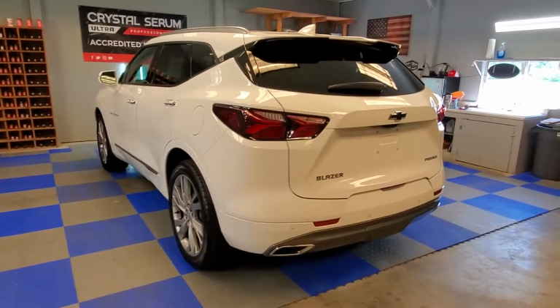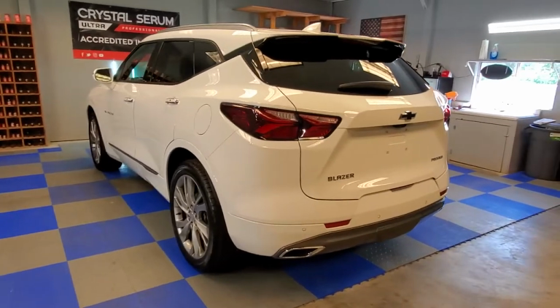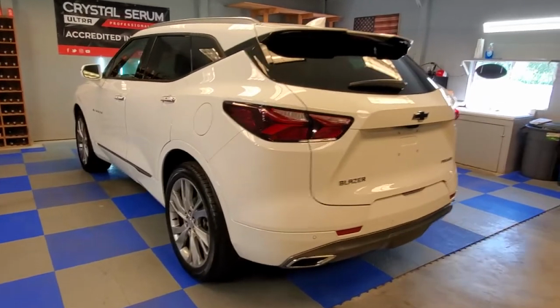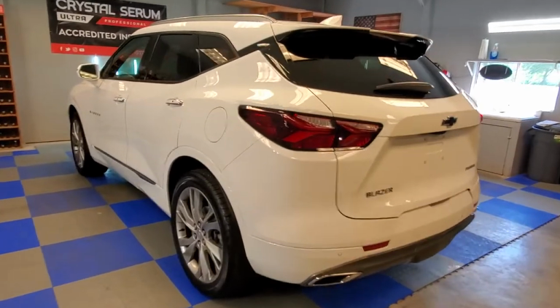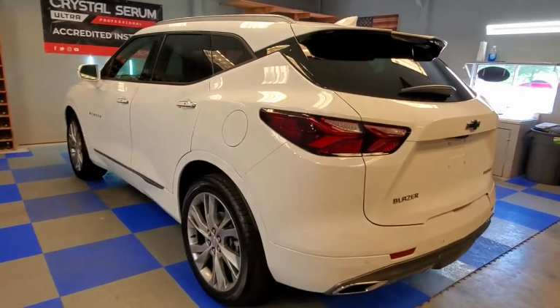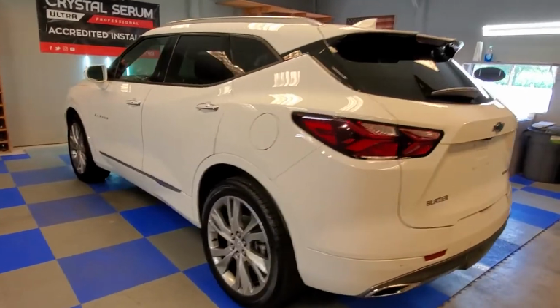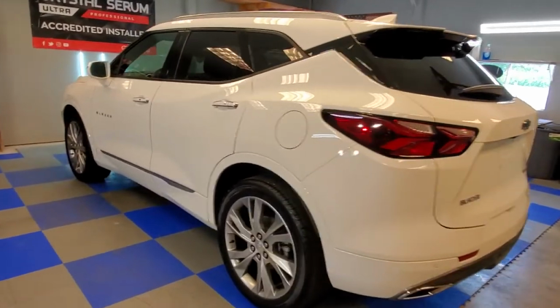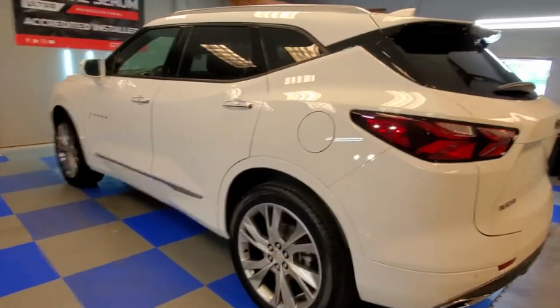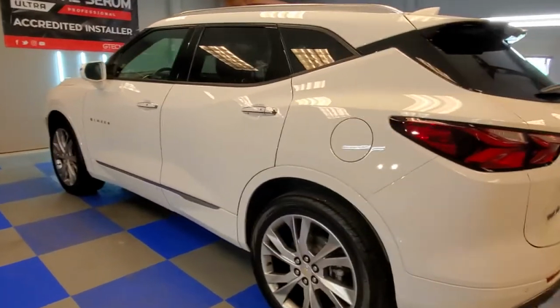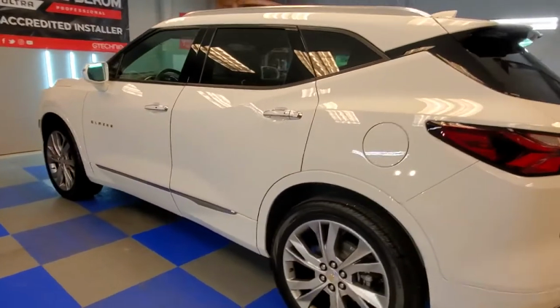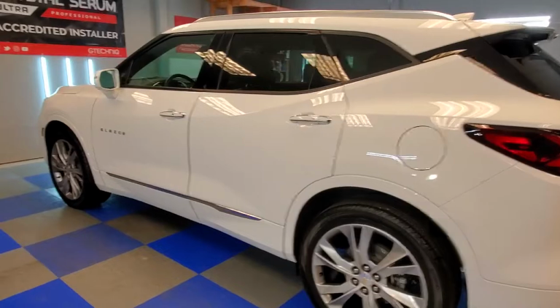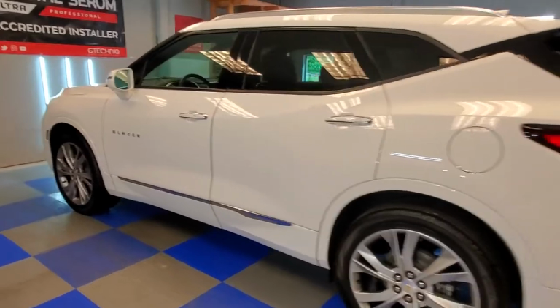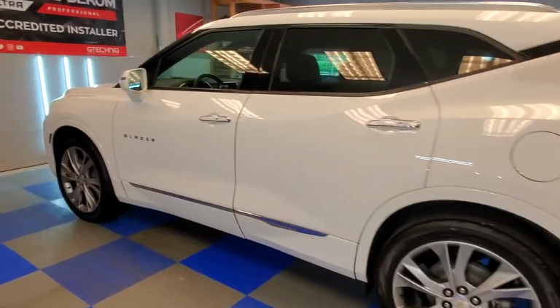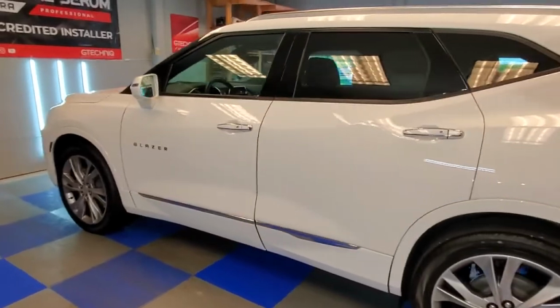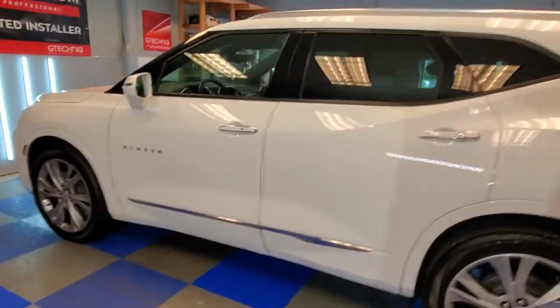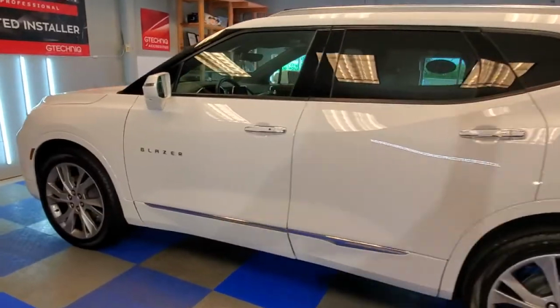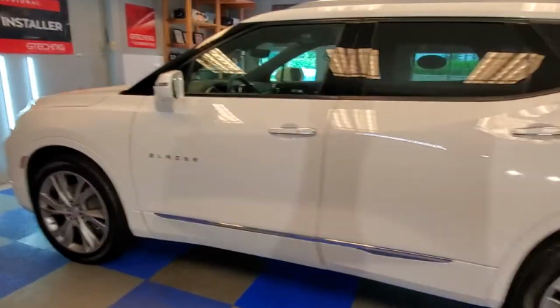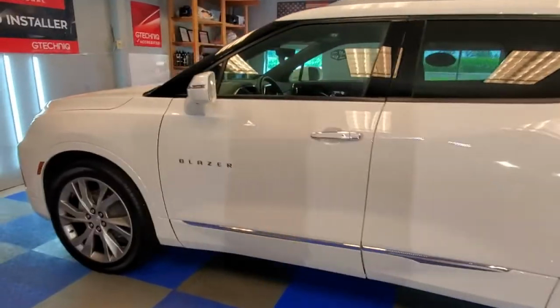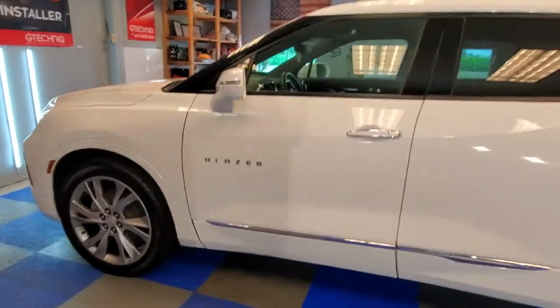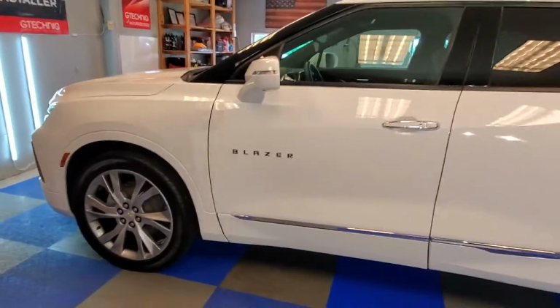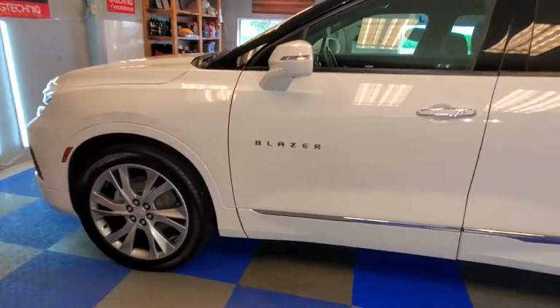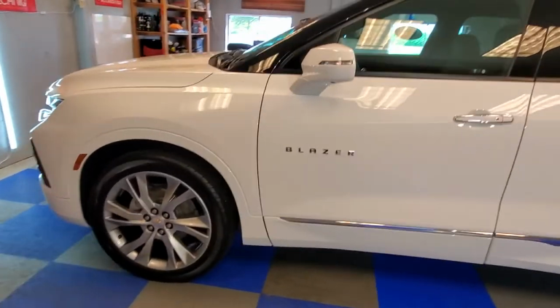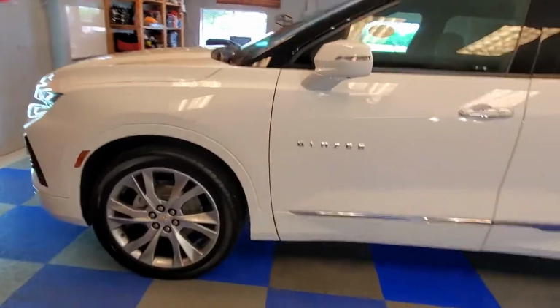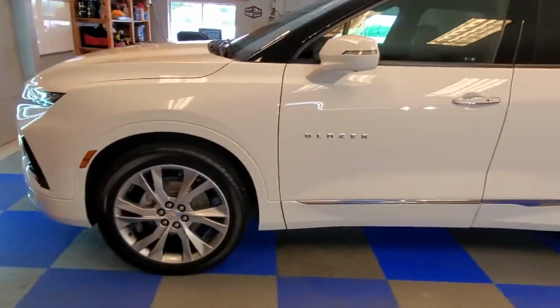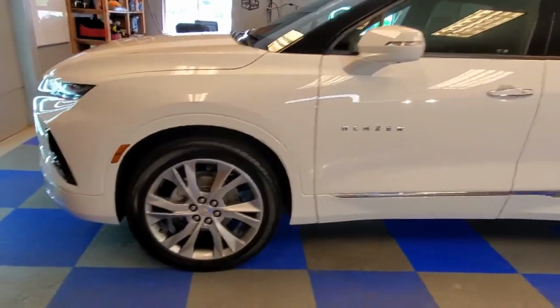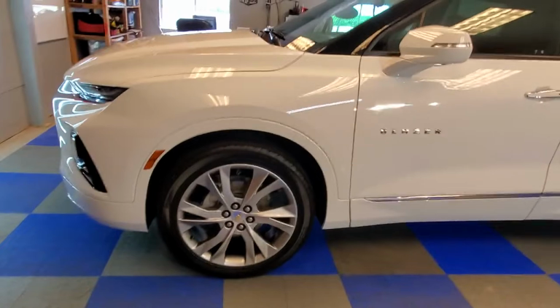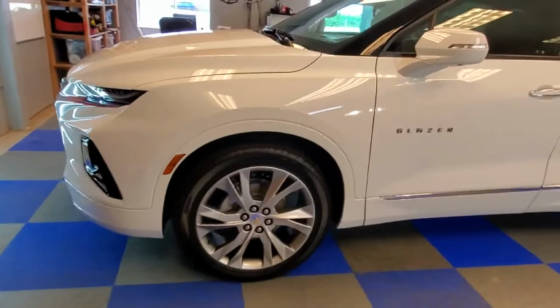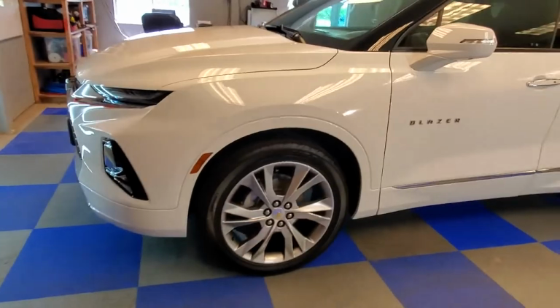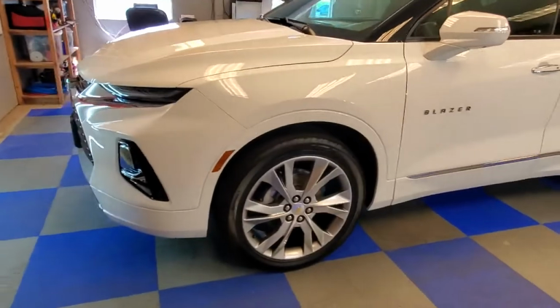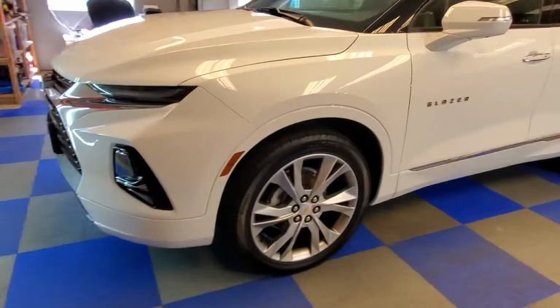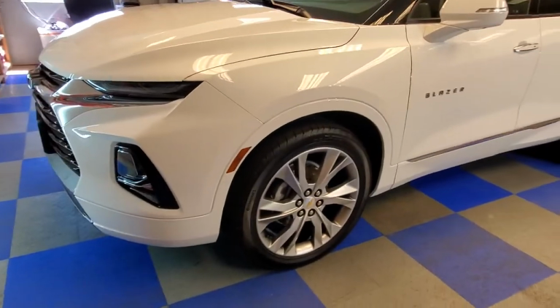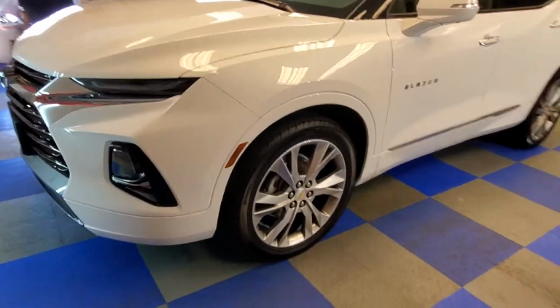Hey everyone, Mark here from Visual Pro Detailing. Another blazer — we did it the third time in a single month. Ceramic coating on a brand new Chevy Blazer.